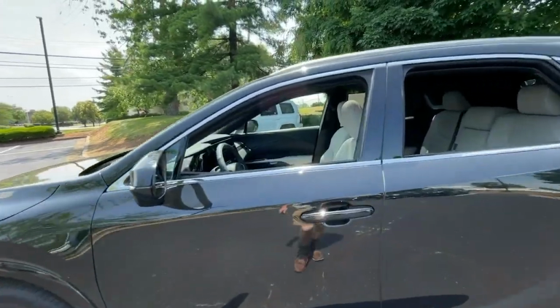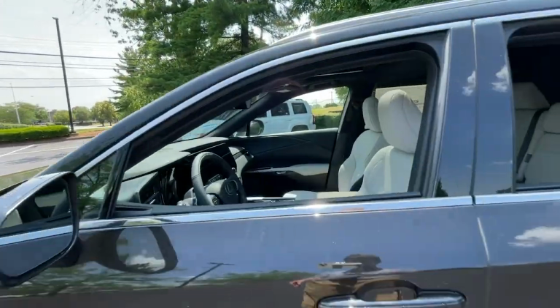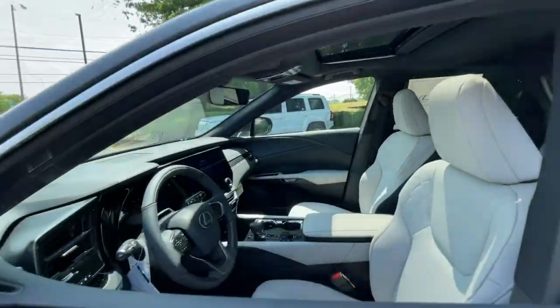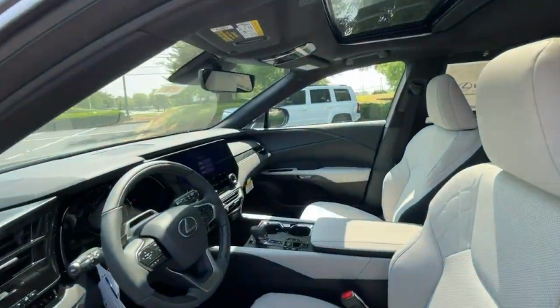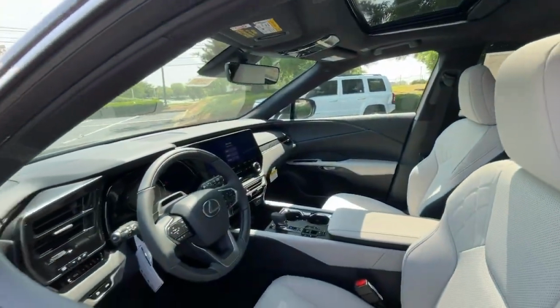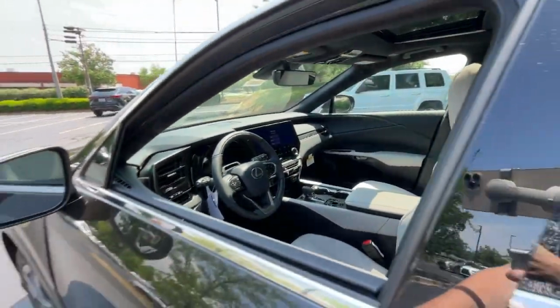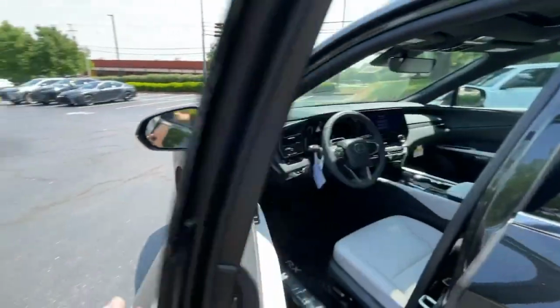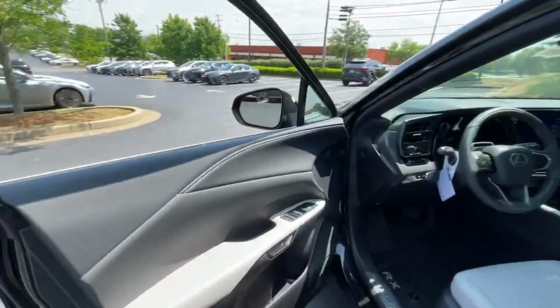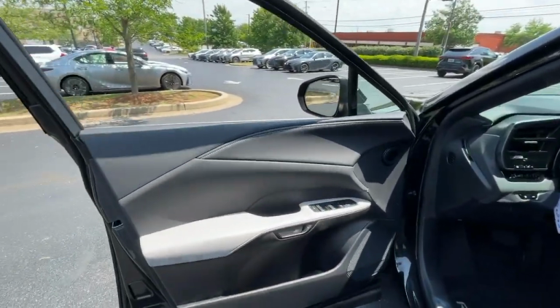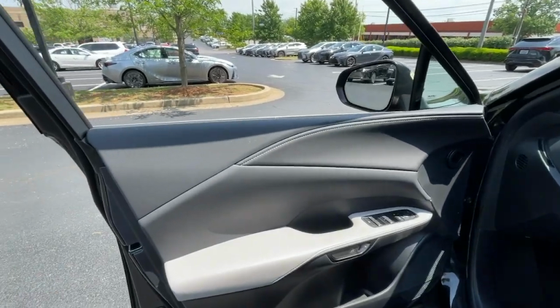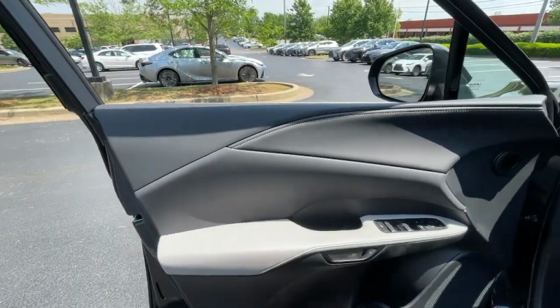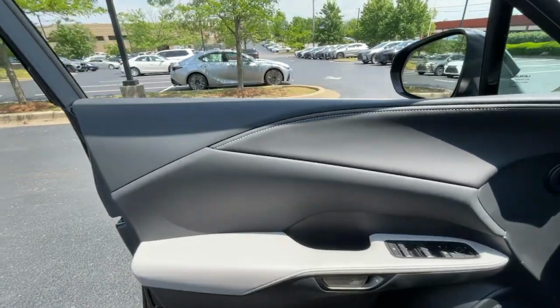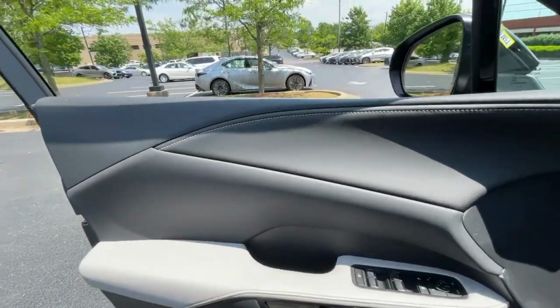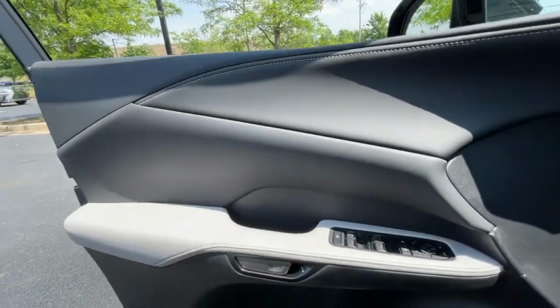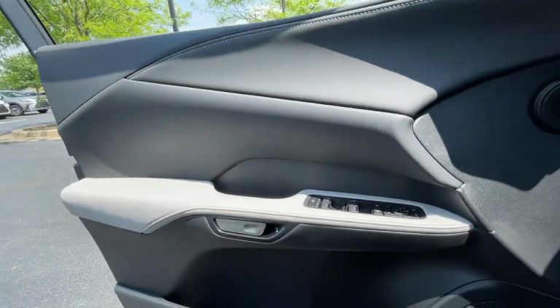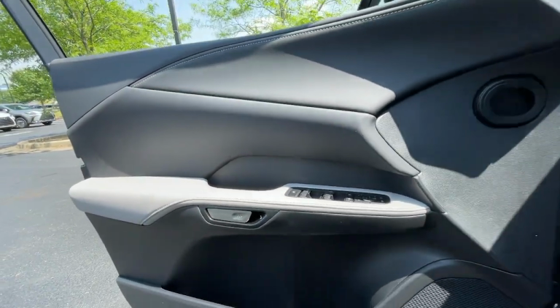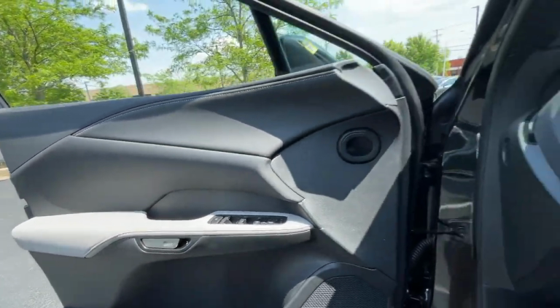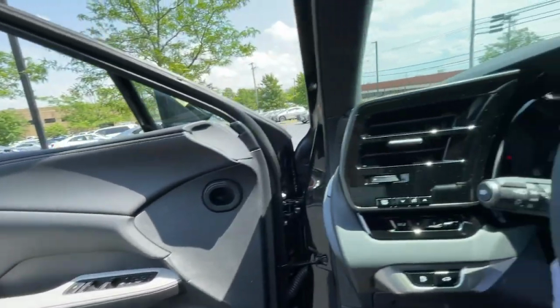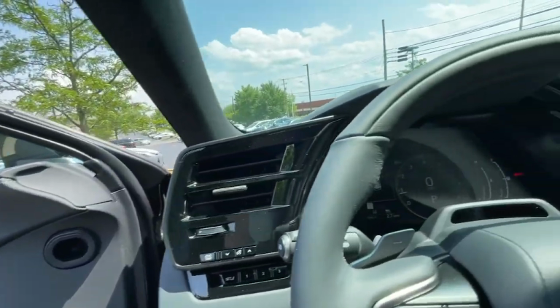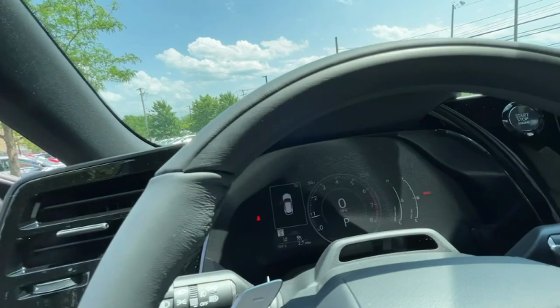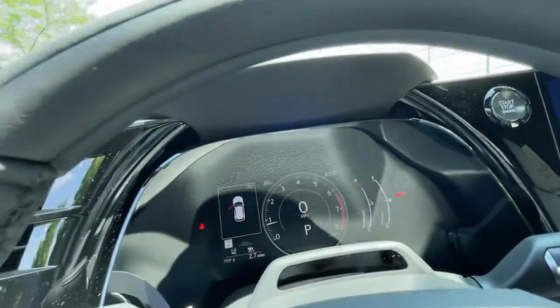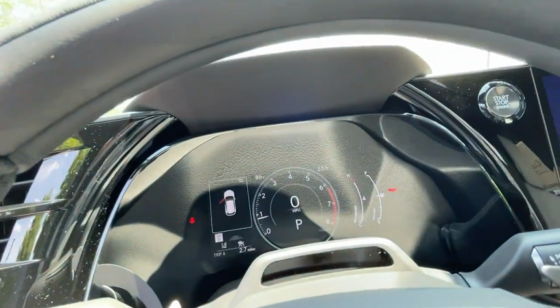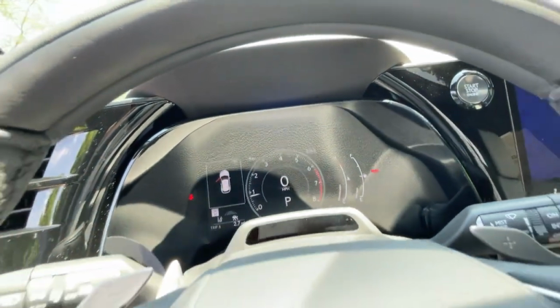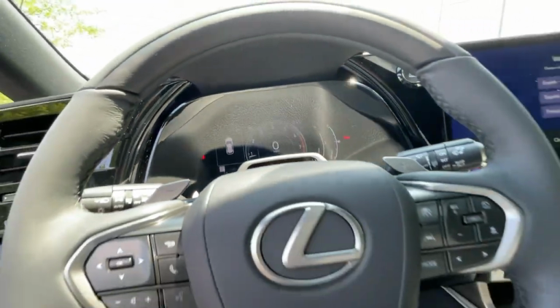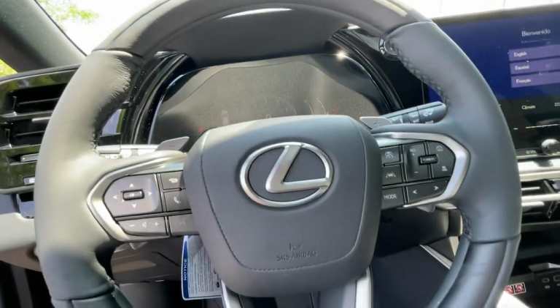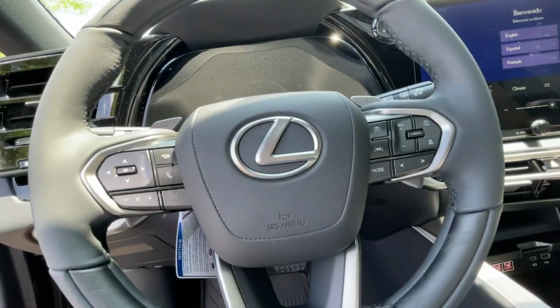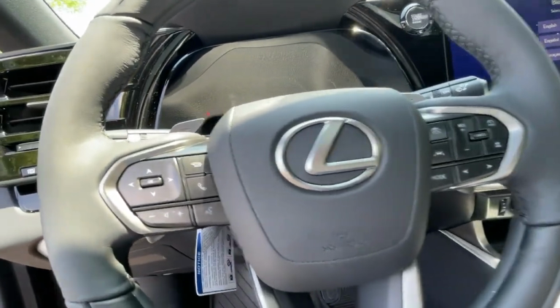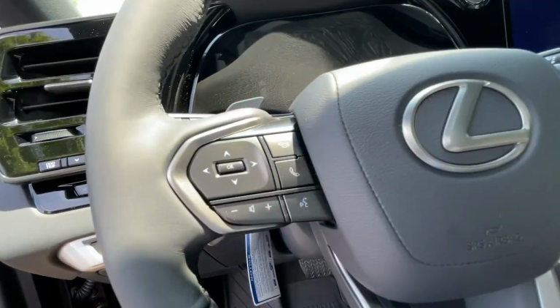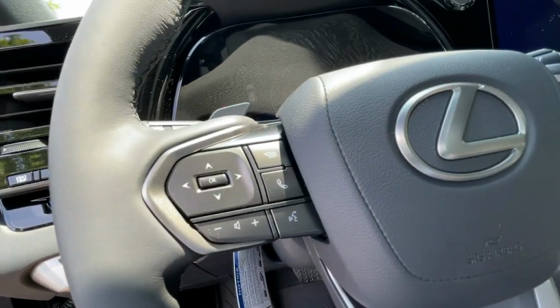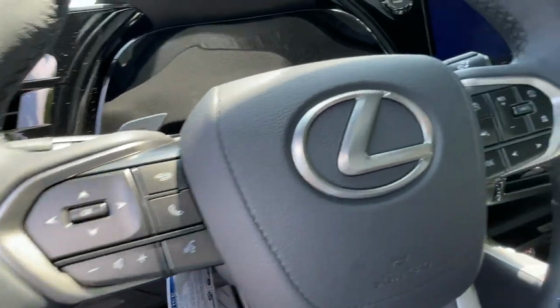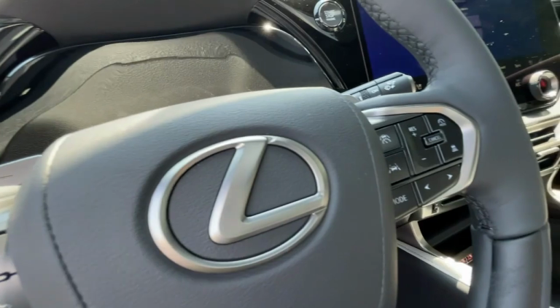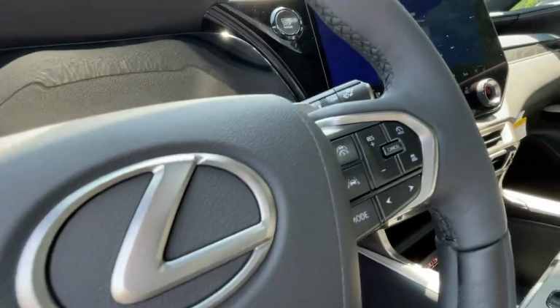Heated steering wheel, Apple CarPlay and/or Android Auto, navigation system, heated driver seat, all-wheel drive, keyless entry, heated mirrors, iPod and MP3 input, lane-keeping assist, four-cylinder engine.